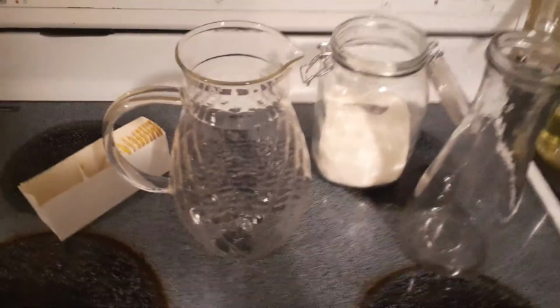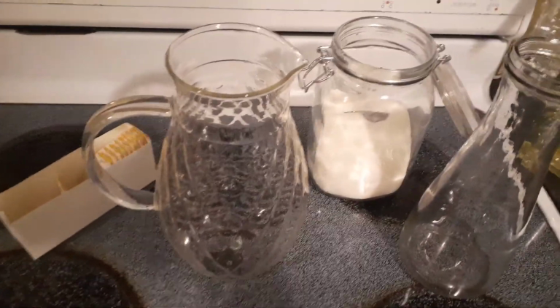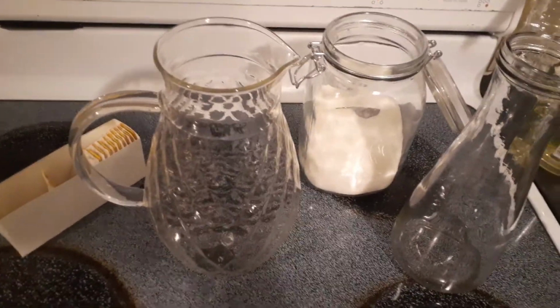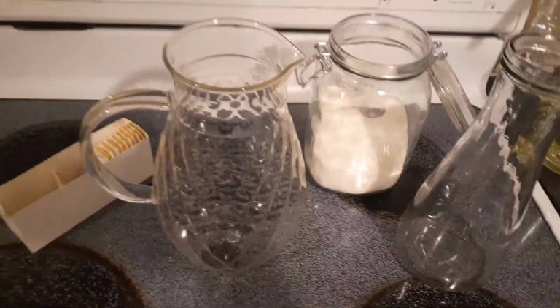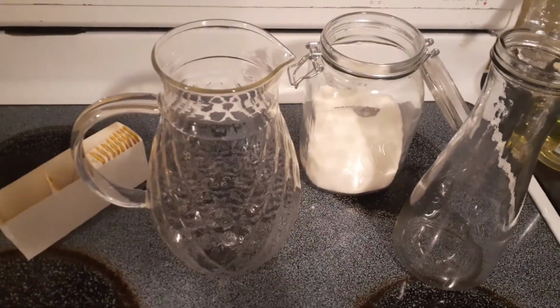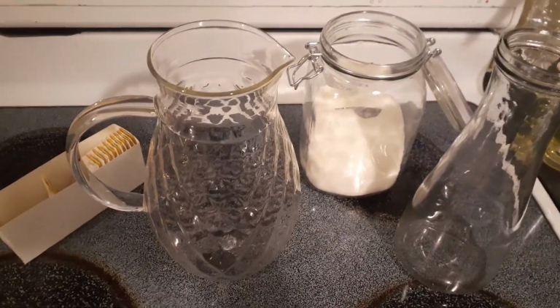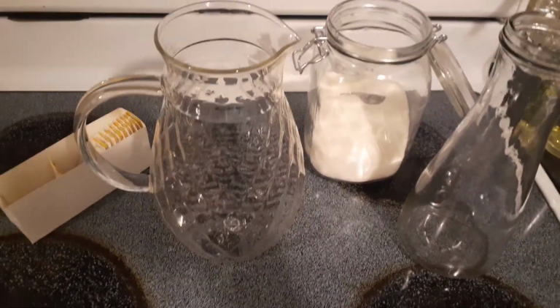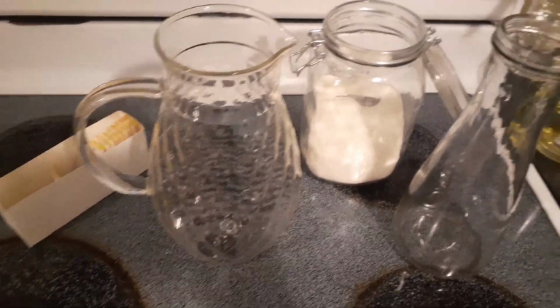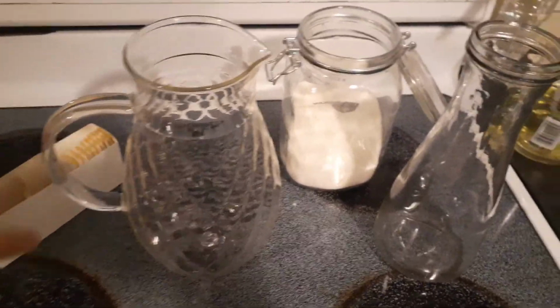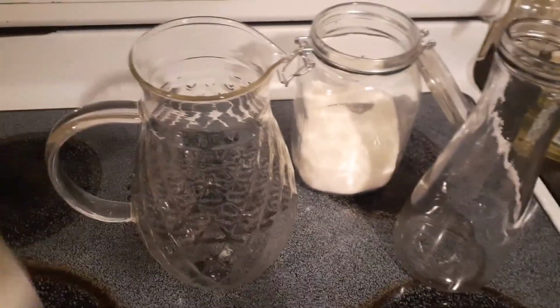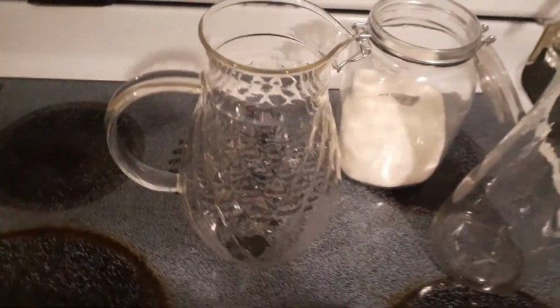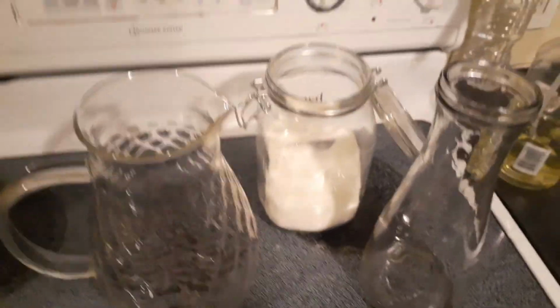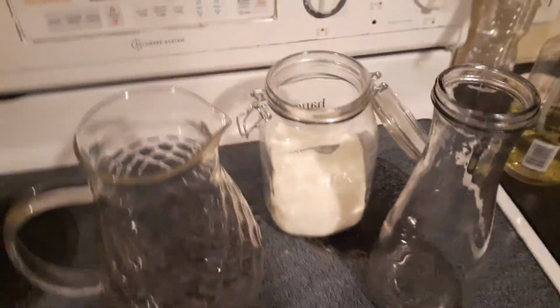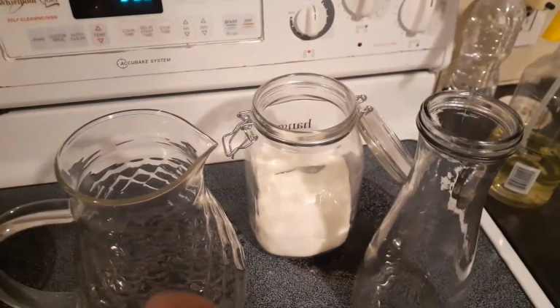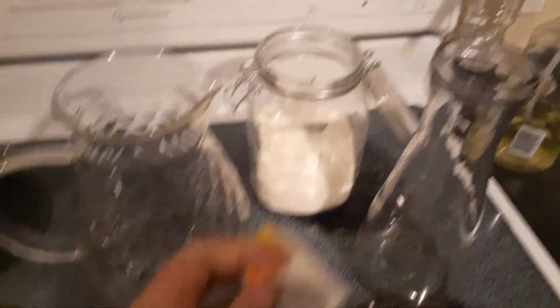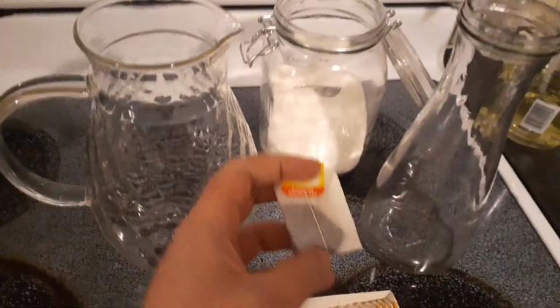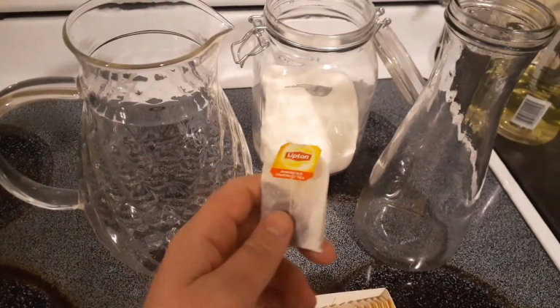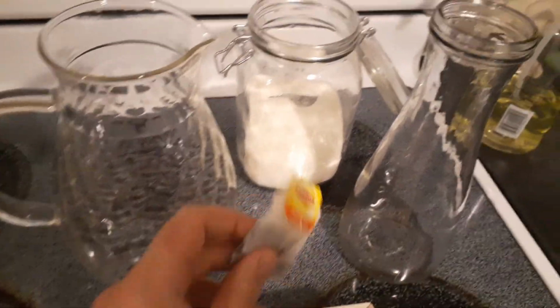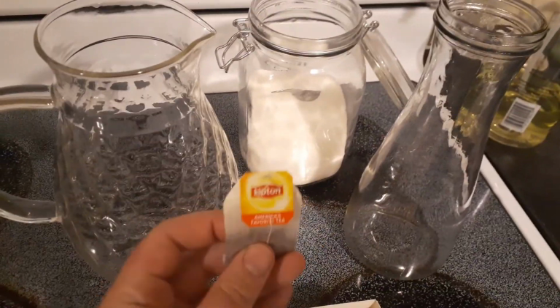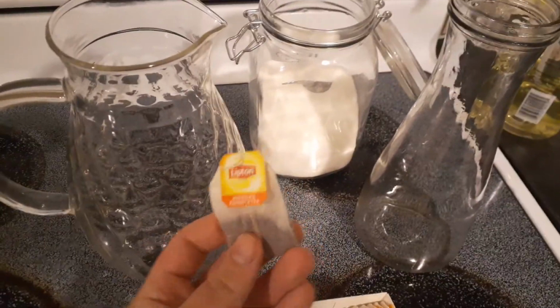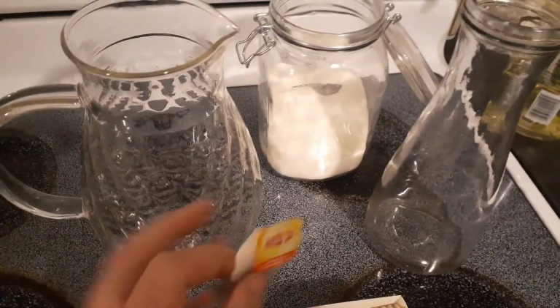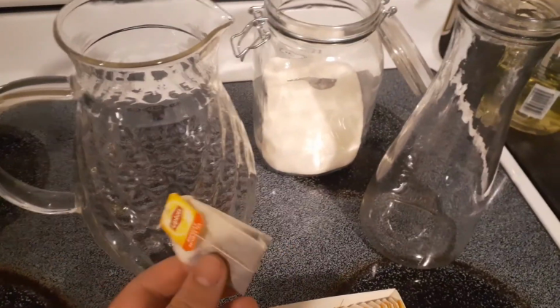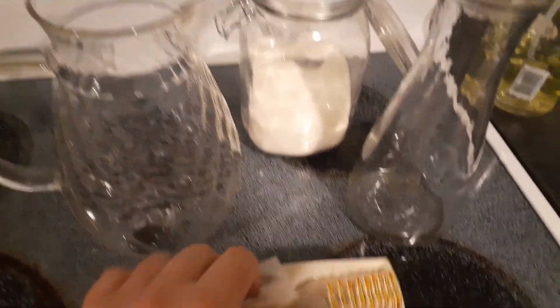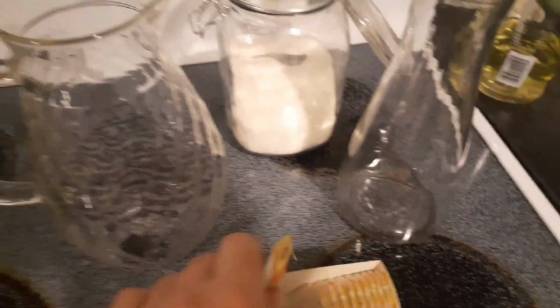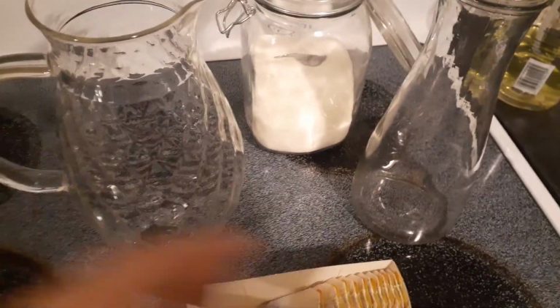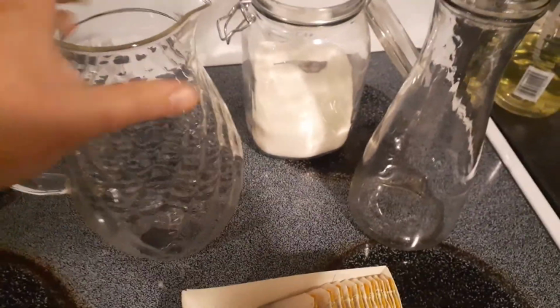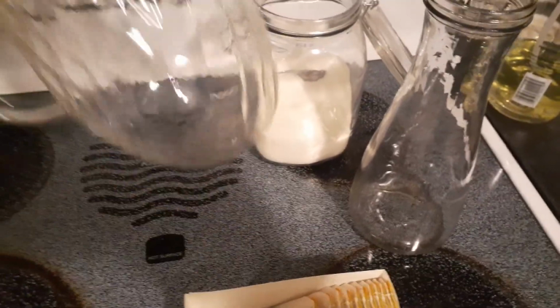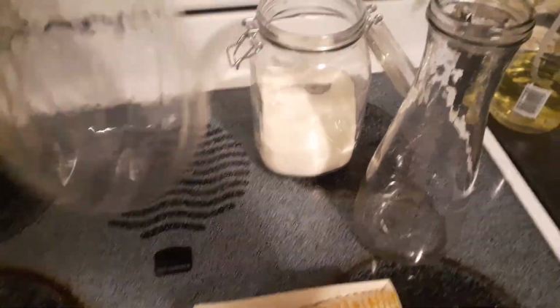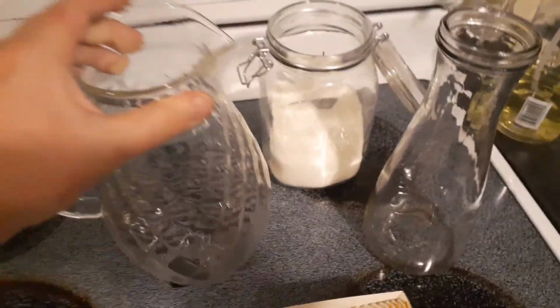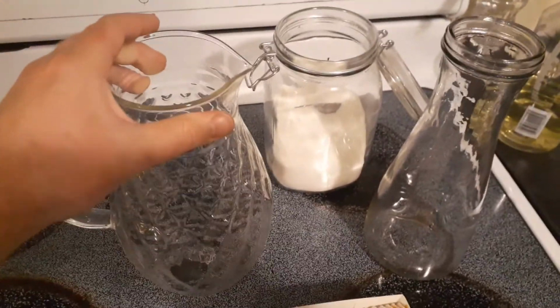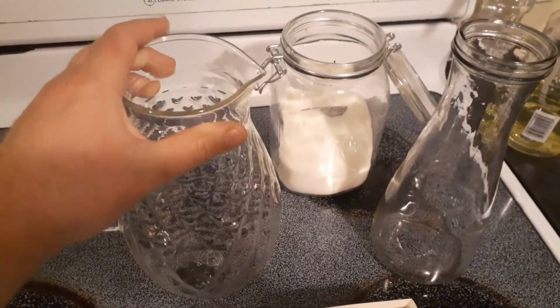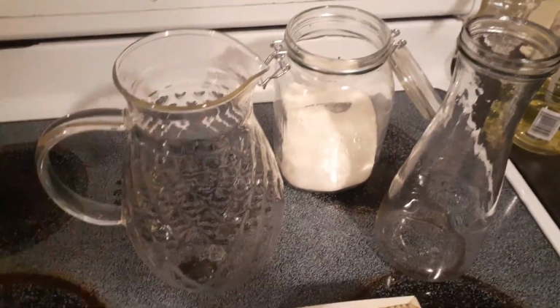This video is for anybody who's sick and tired of spending two dollars for a cup of iced tea. I have these little bags of Lipton — they are roughly about four cents per bag — and we're going to make some home-brewed iced tea.